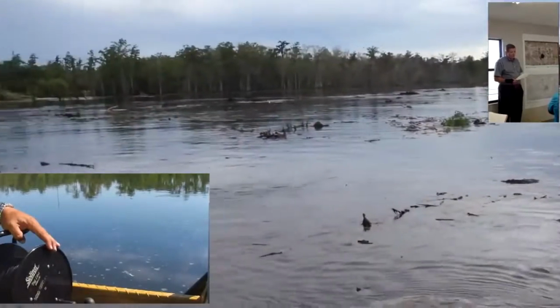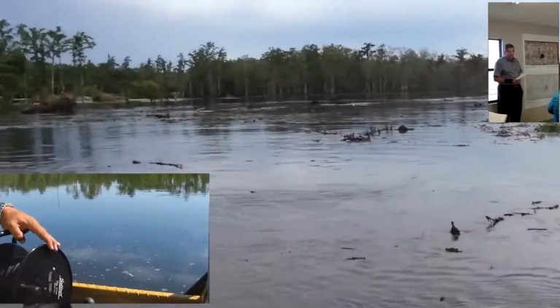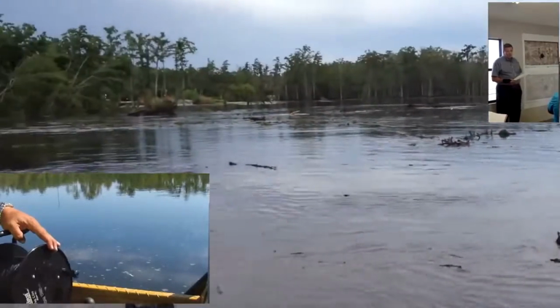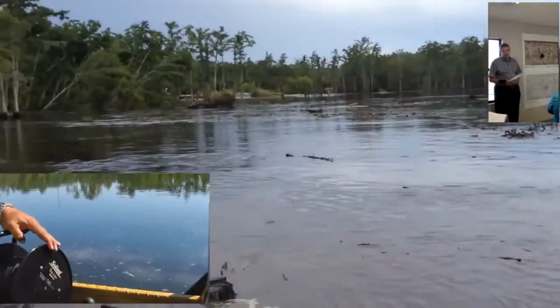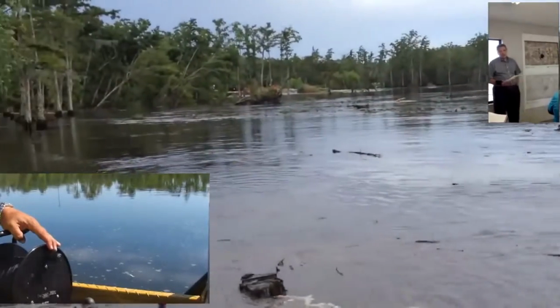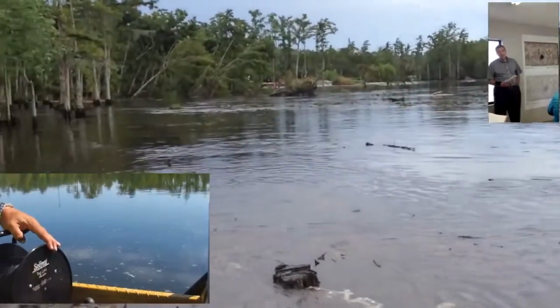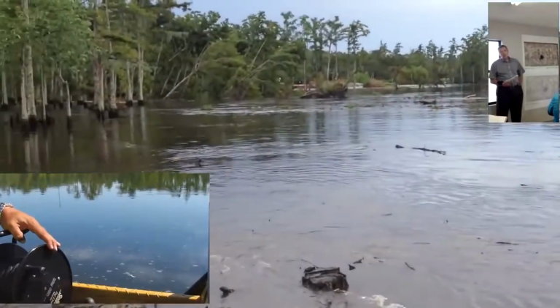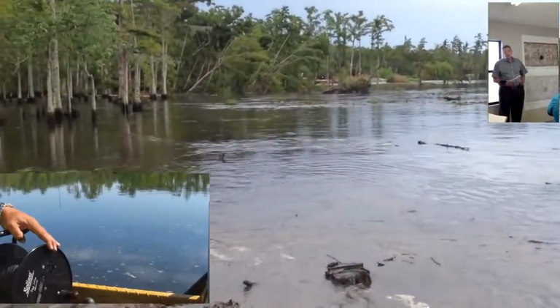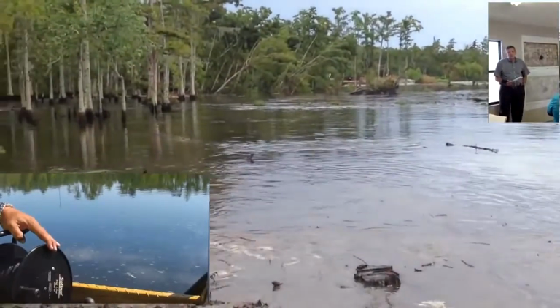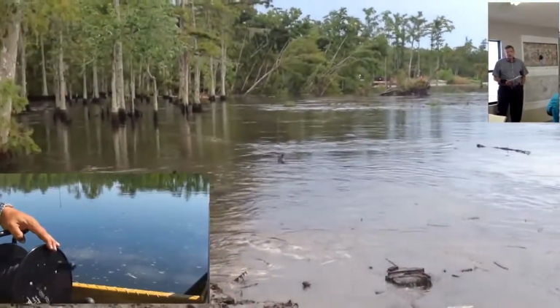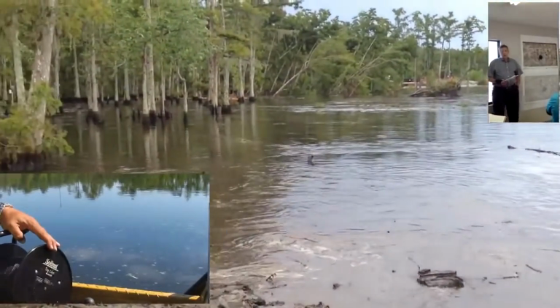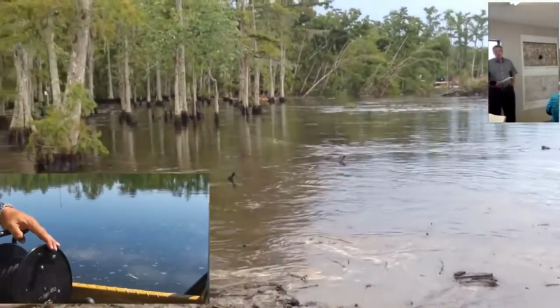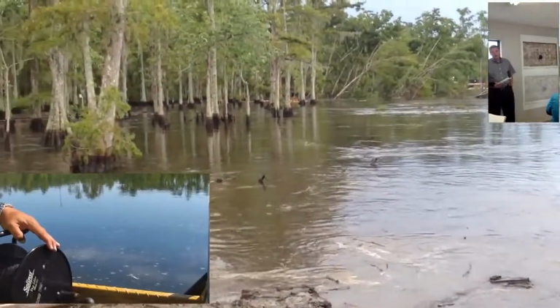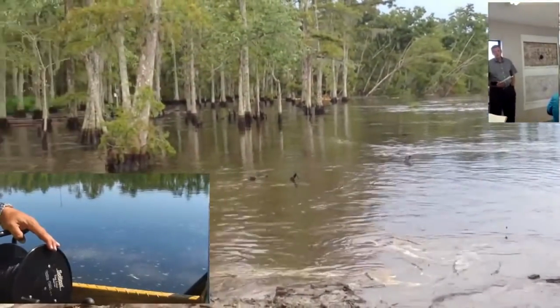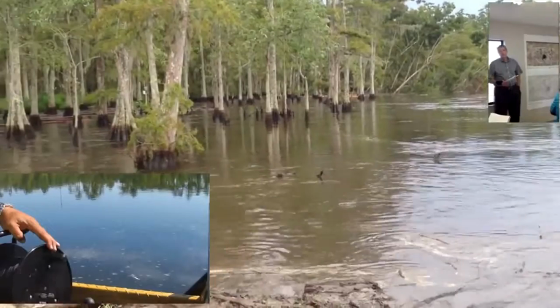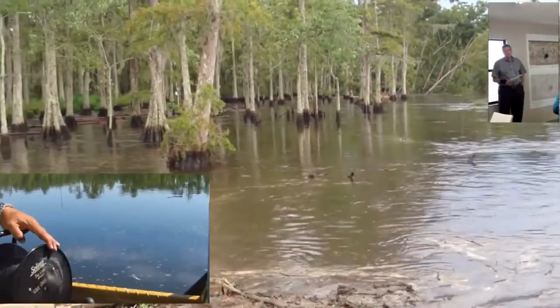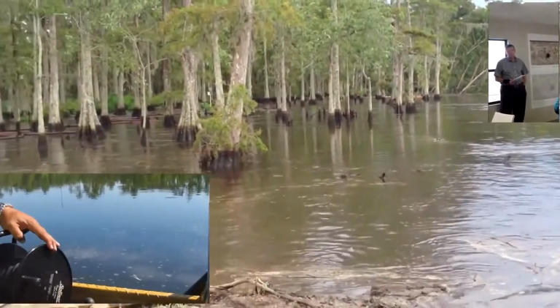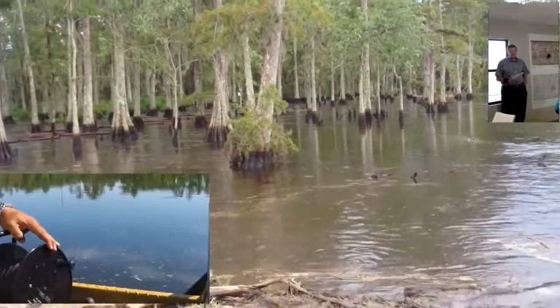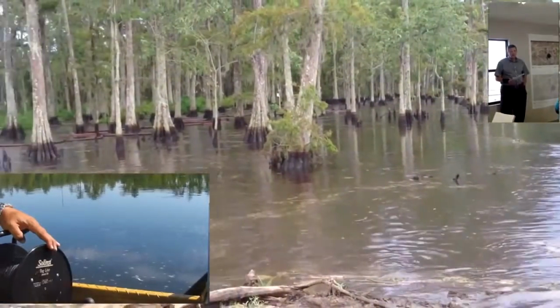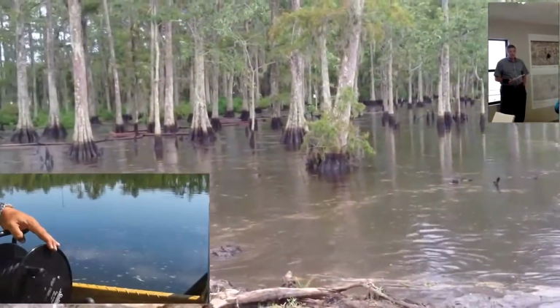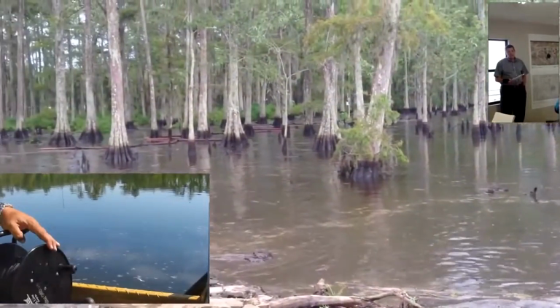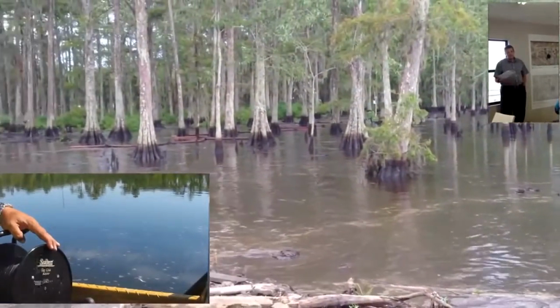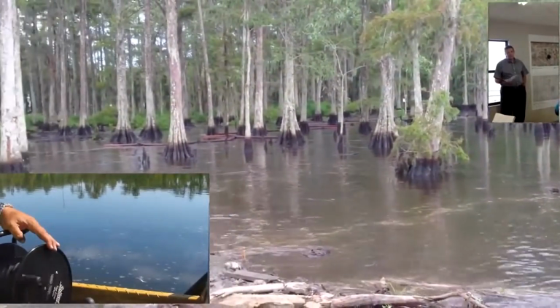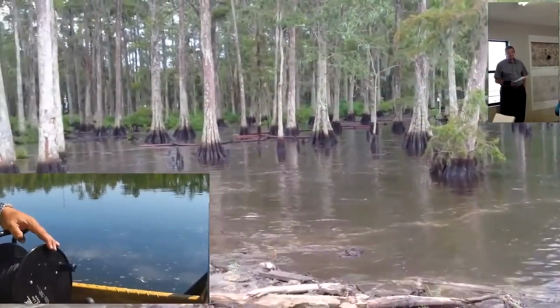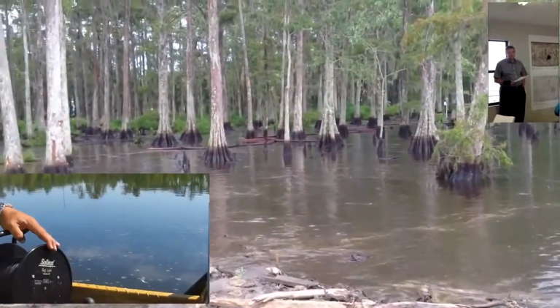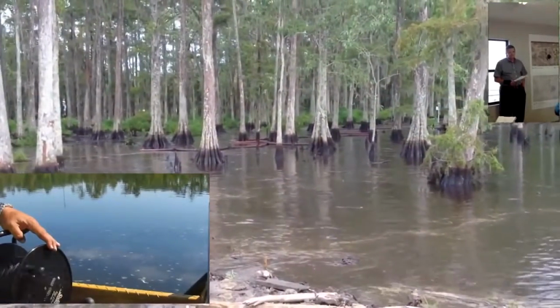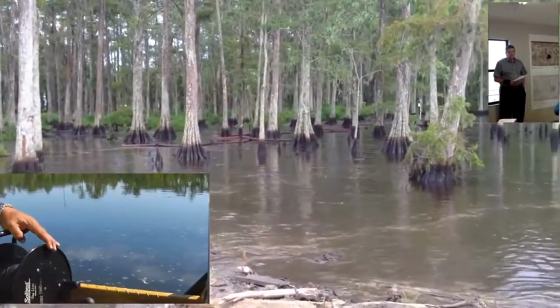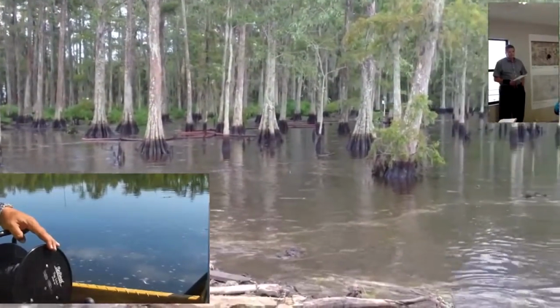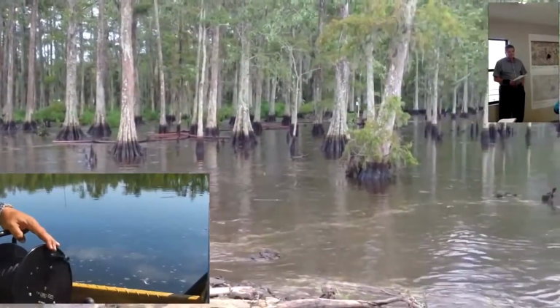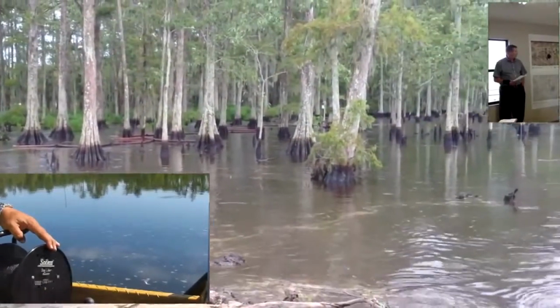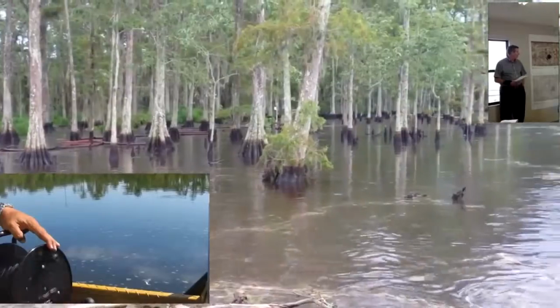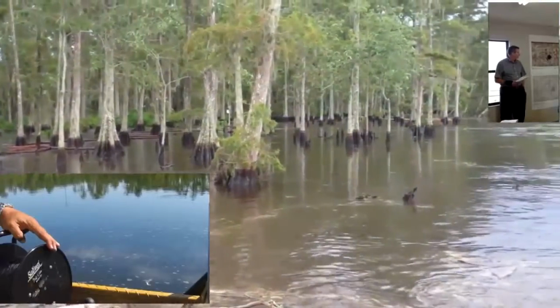I walked out to the pipeline and I couldn't believe the difference from last time I was out there. We're seeing lines down to about a third of what they were at one time, right there at the pipeline crossing.